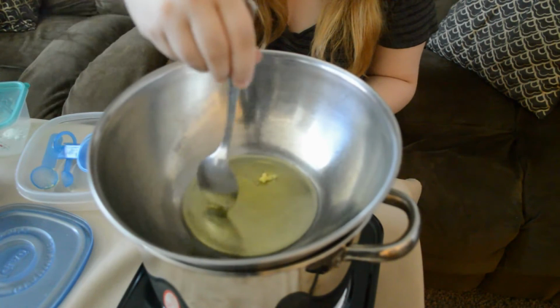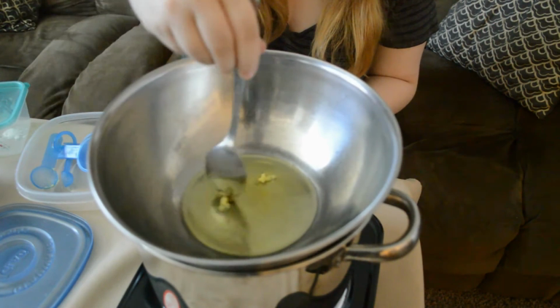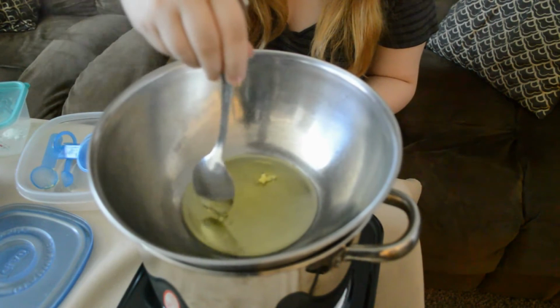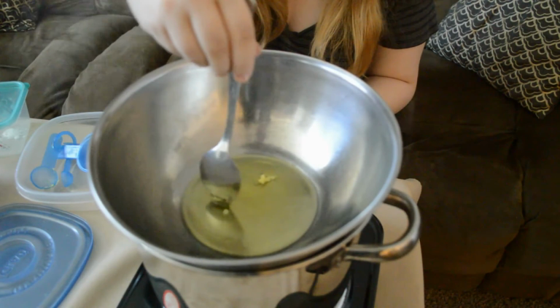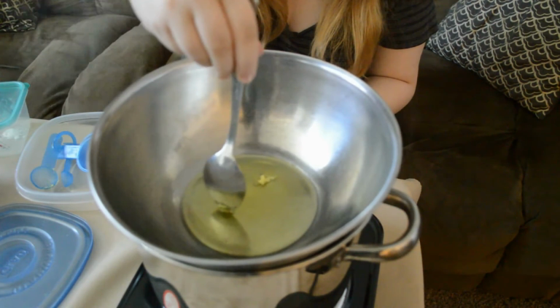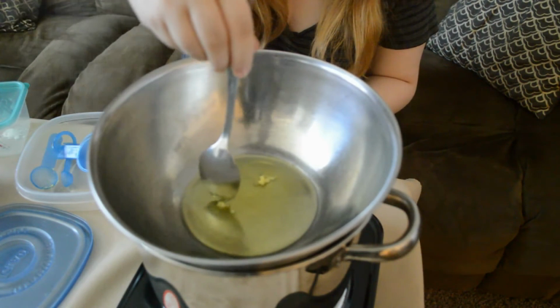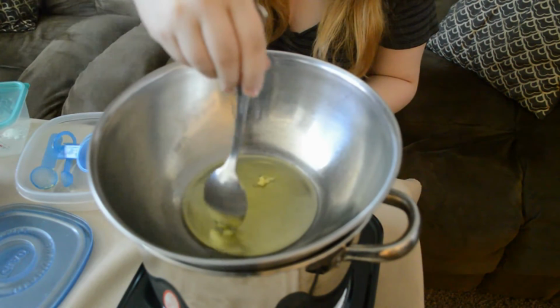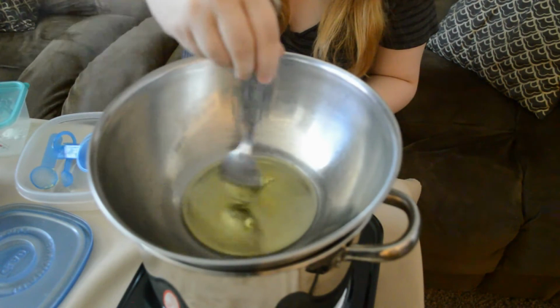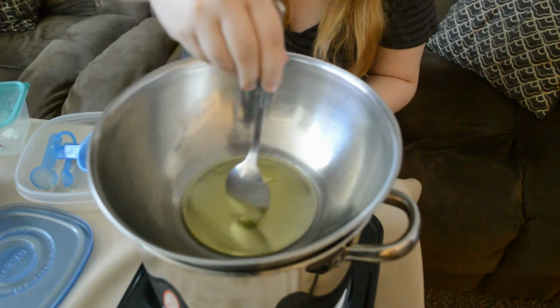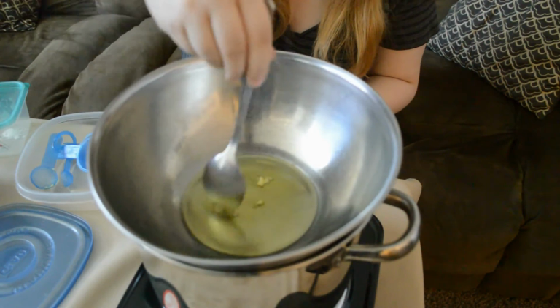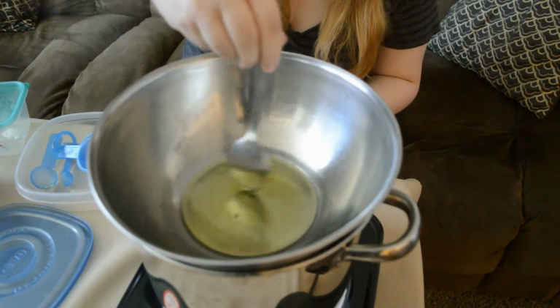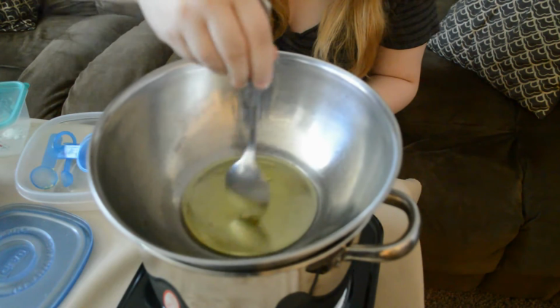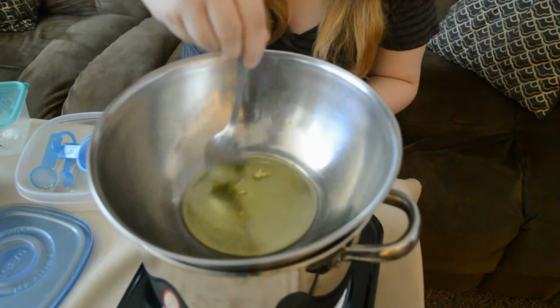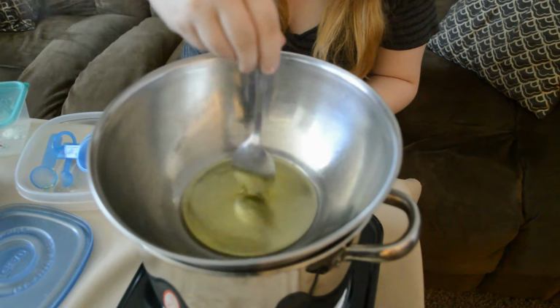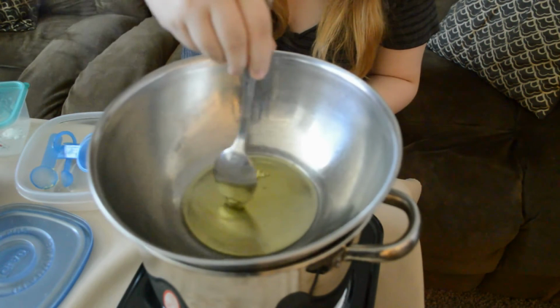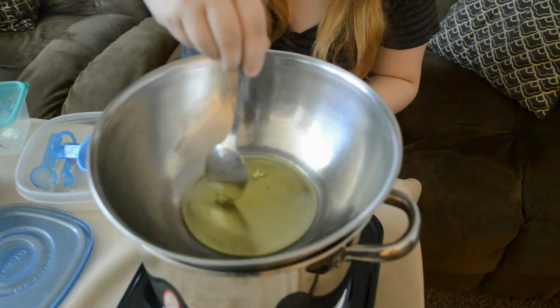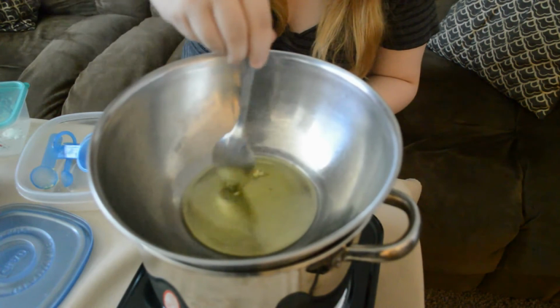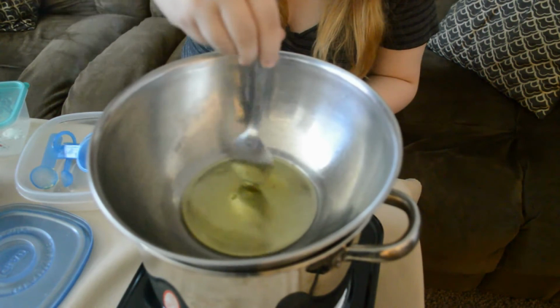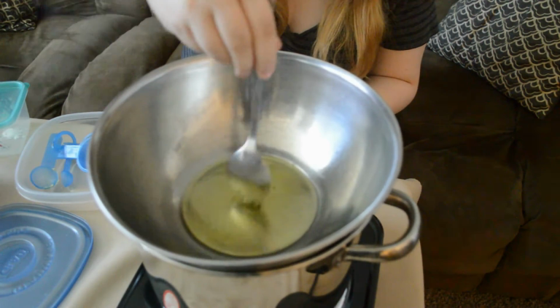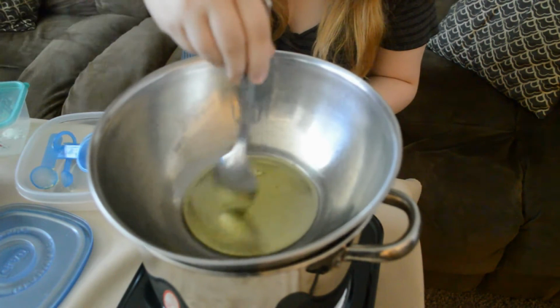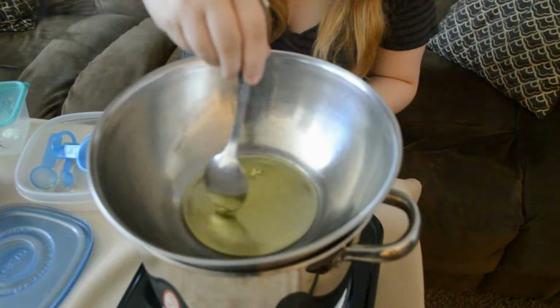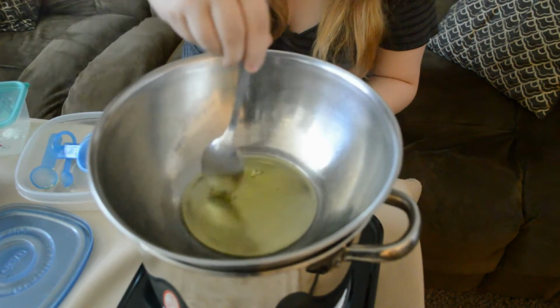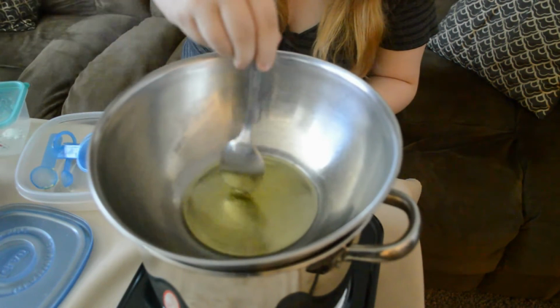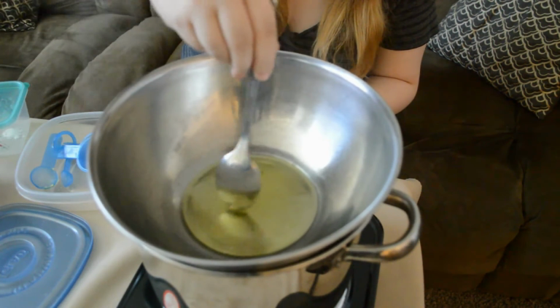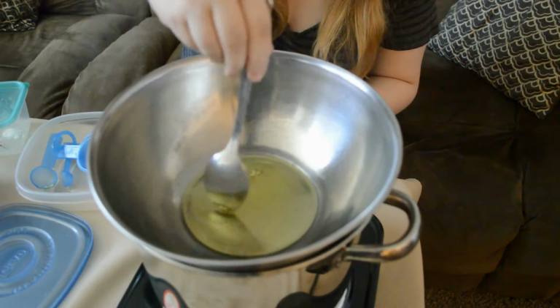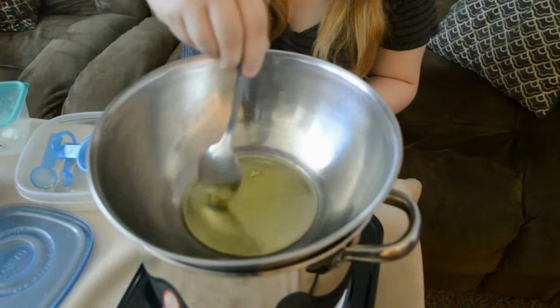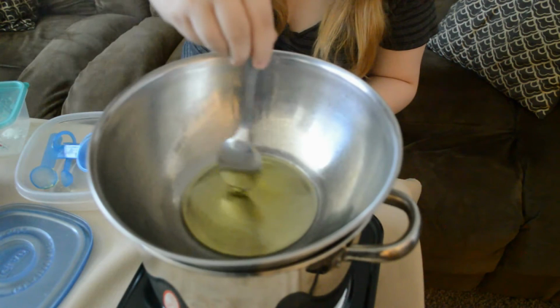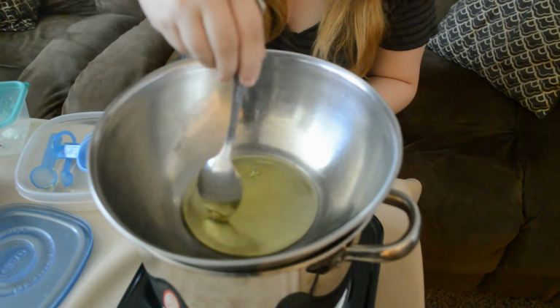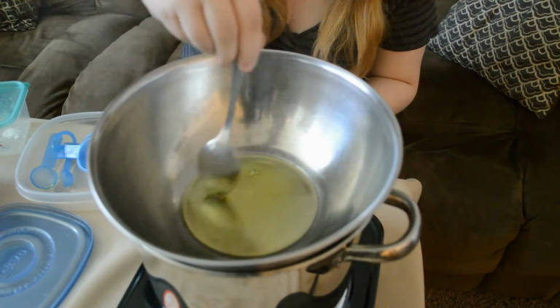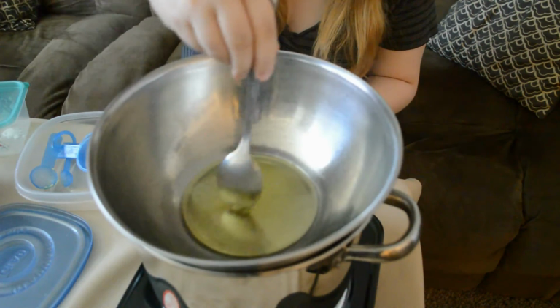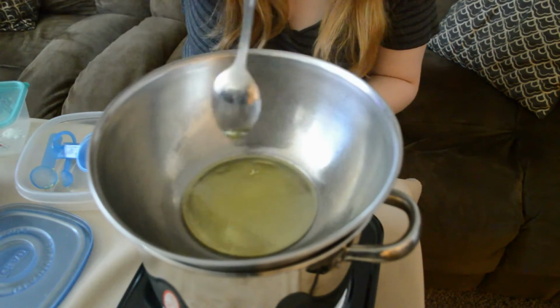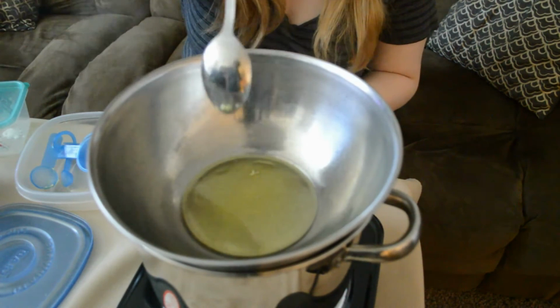This is why you want an electric burner, because those vapors are coming off and those can catch fire if you use a gas stove.